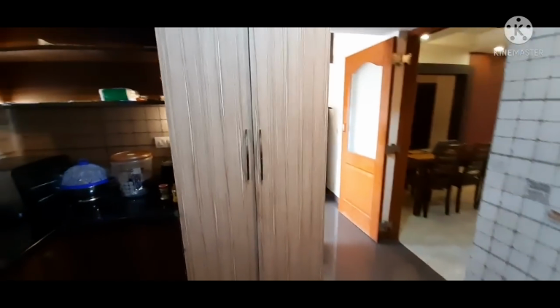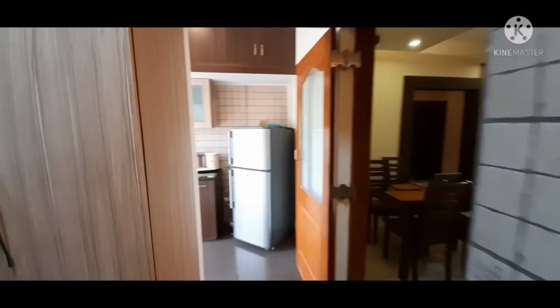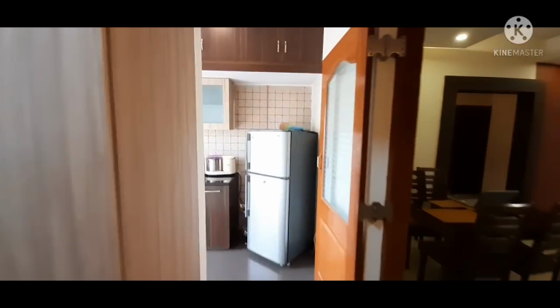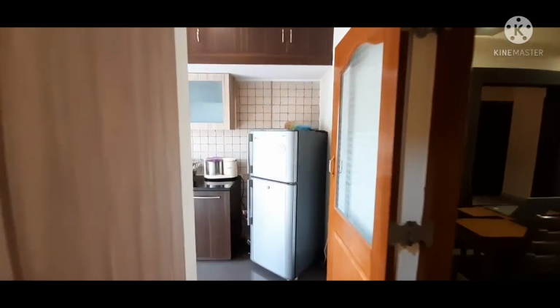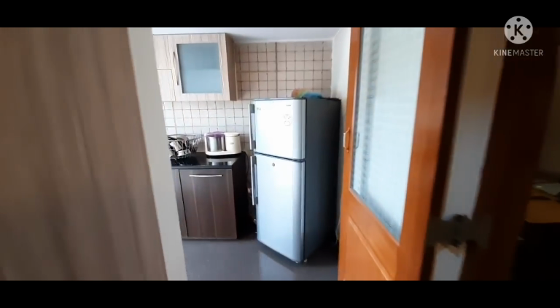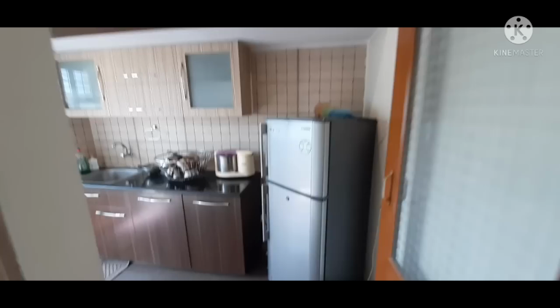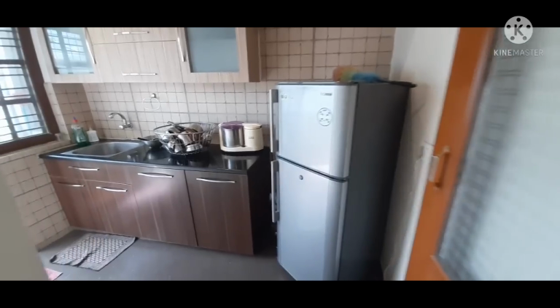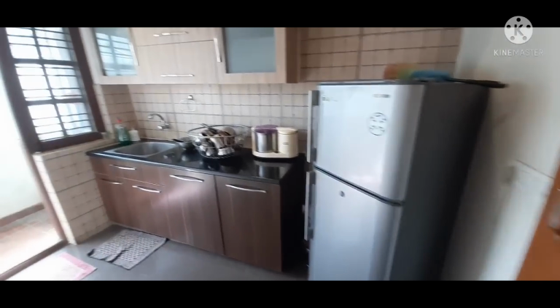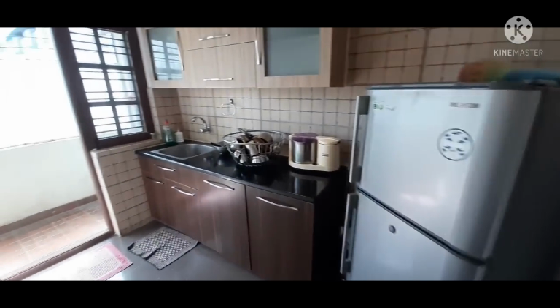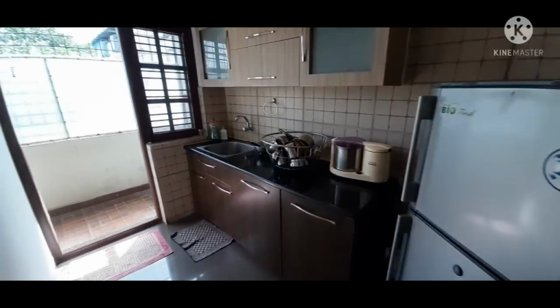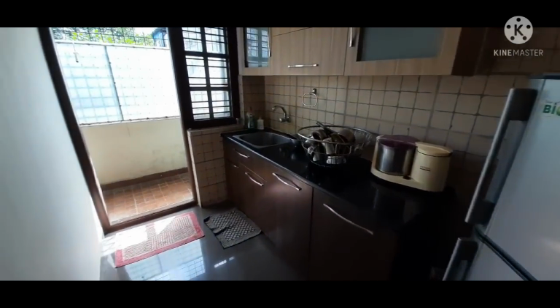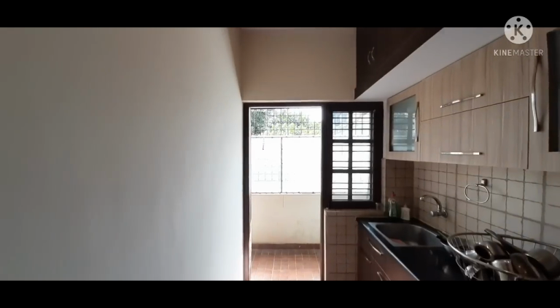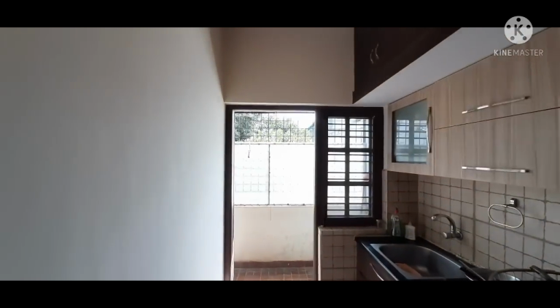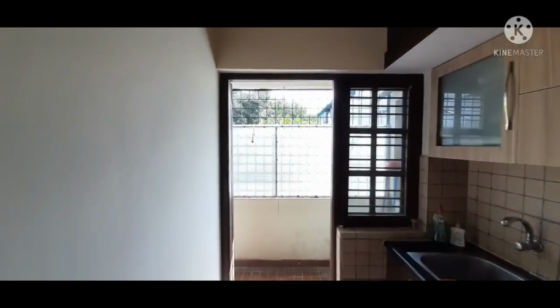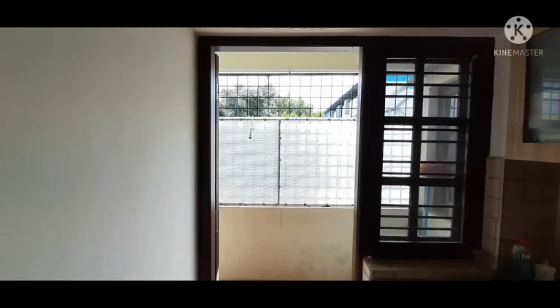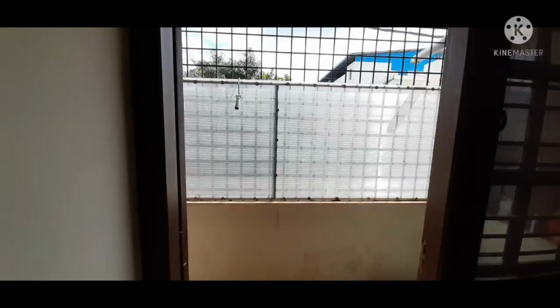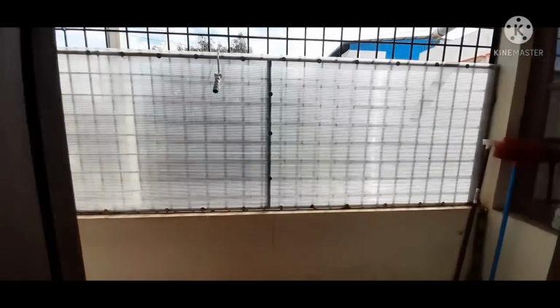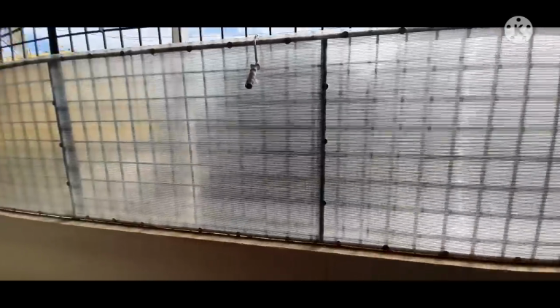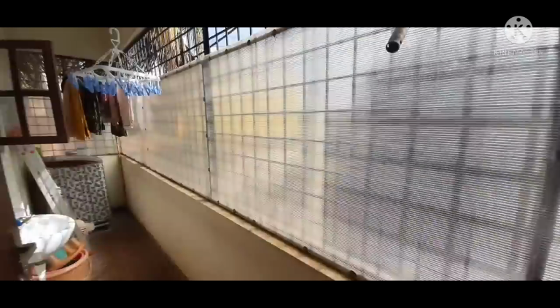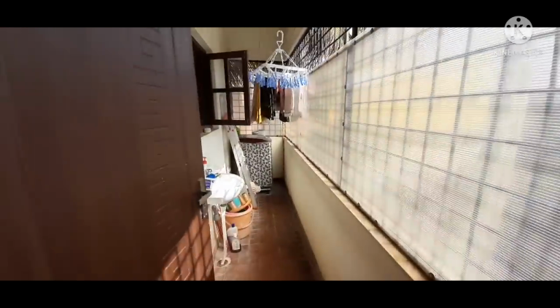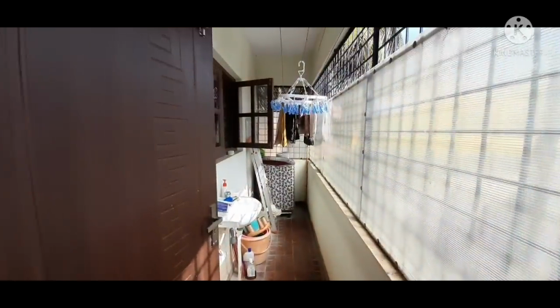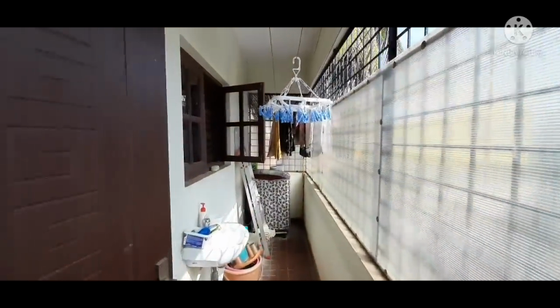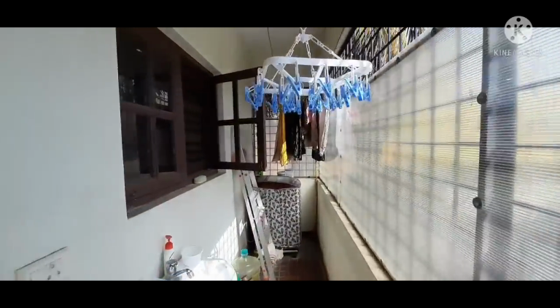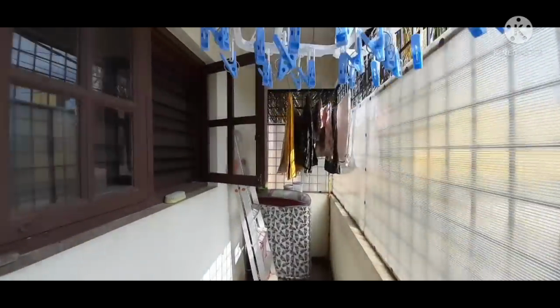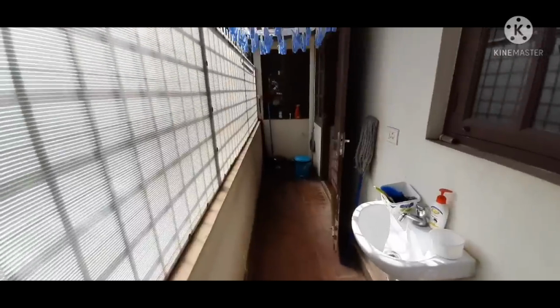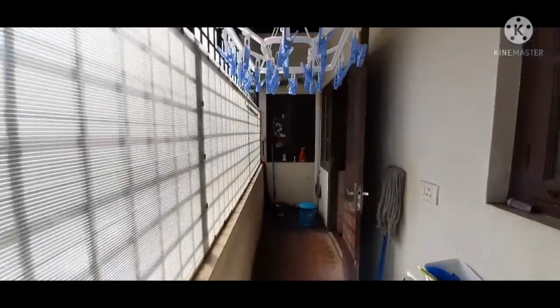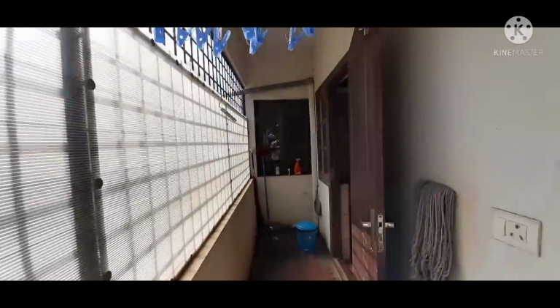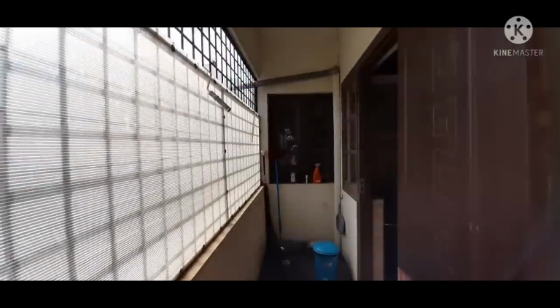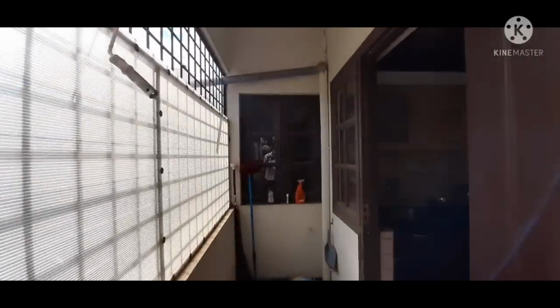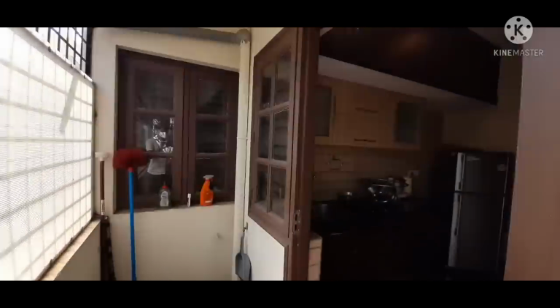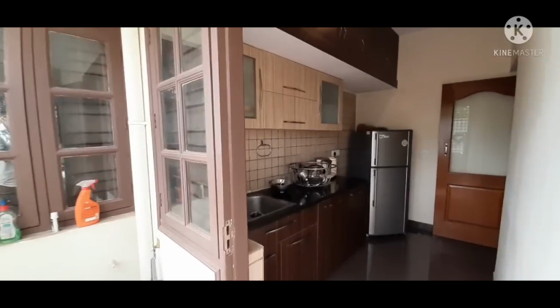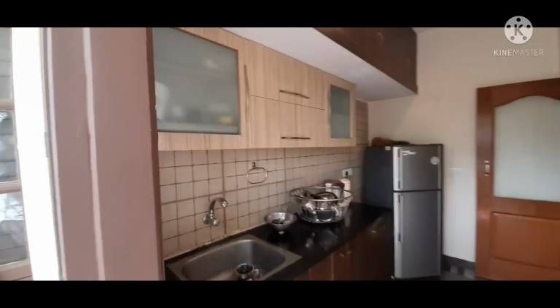This is the 8 by 10 dry kitchen and the wet kitchen is just next to it, which is really nice. The whole kitchen itself has nice, complete space.